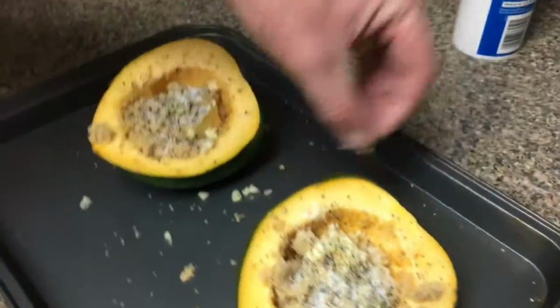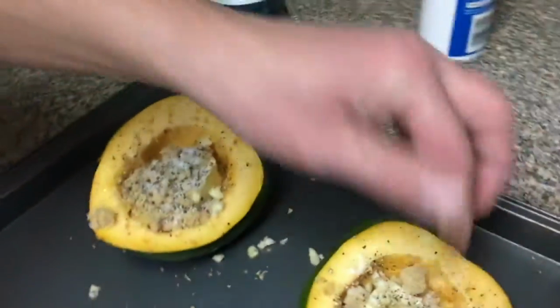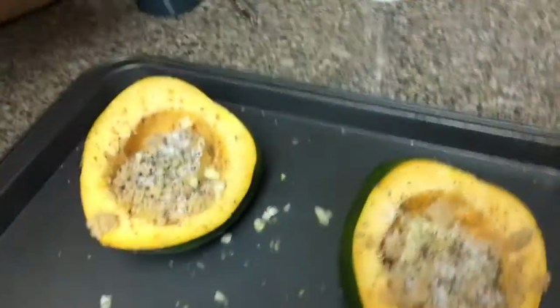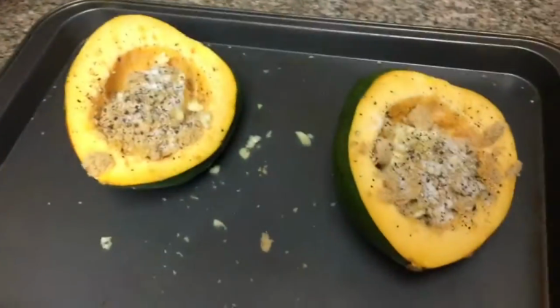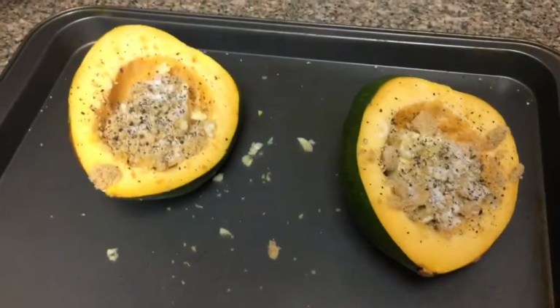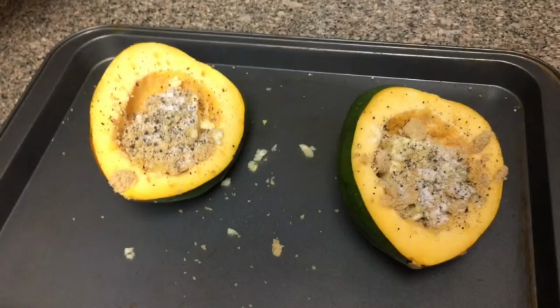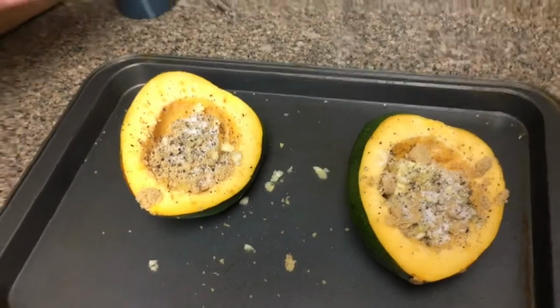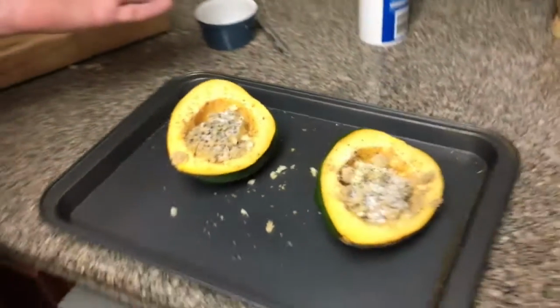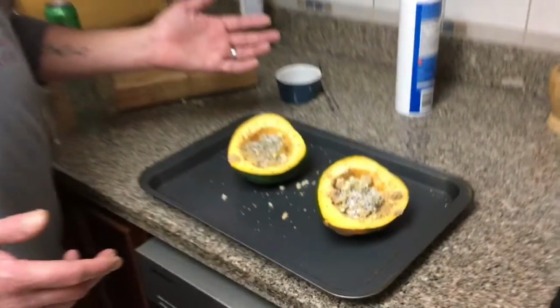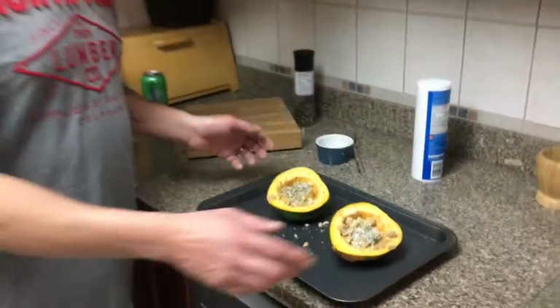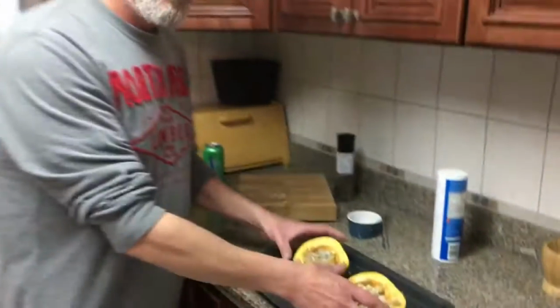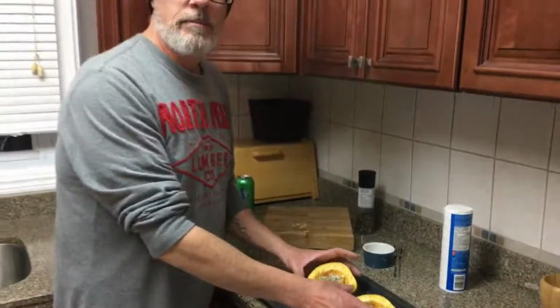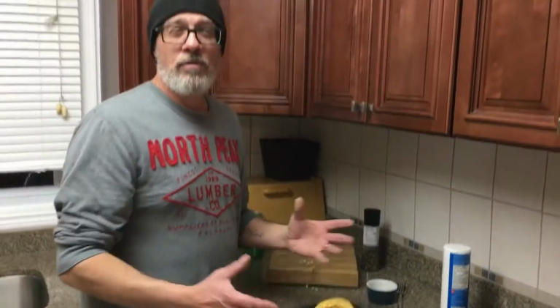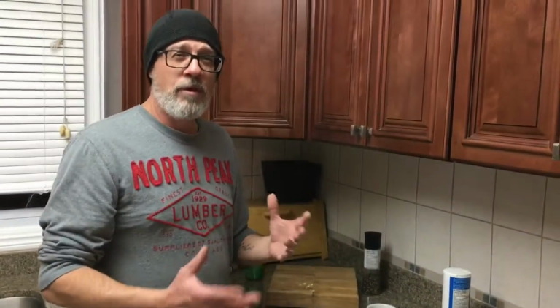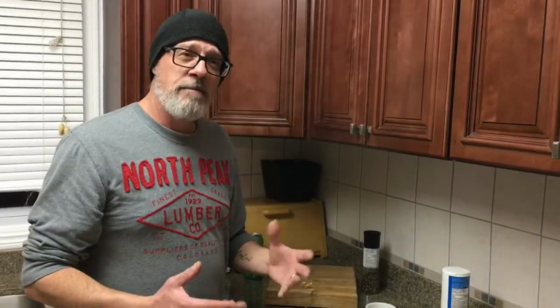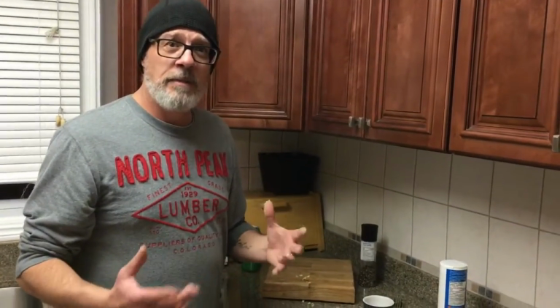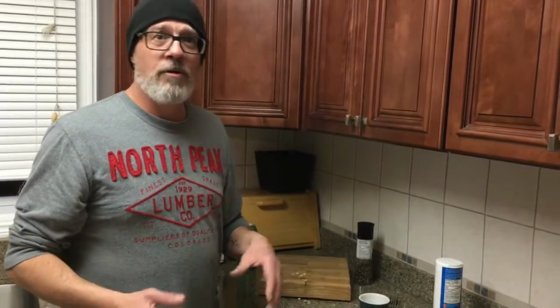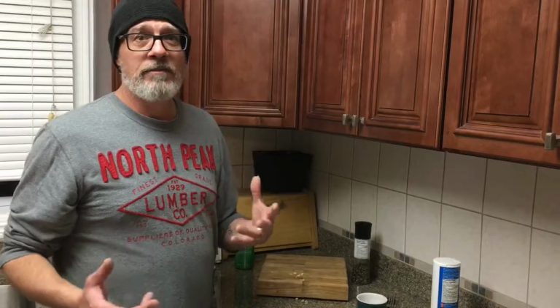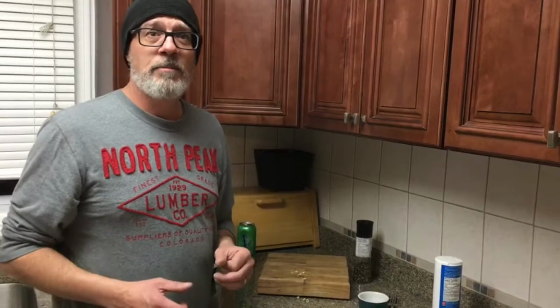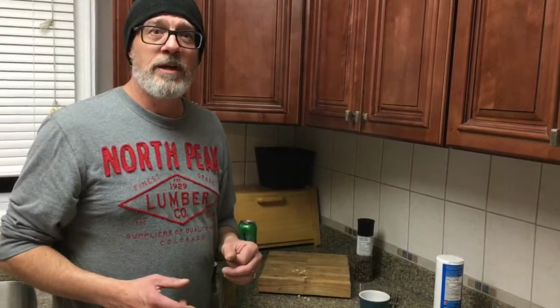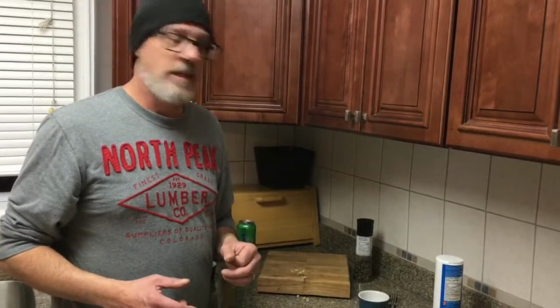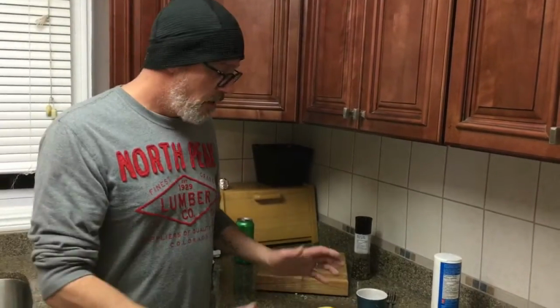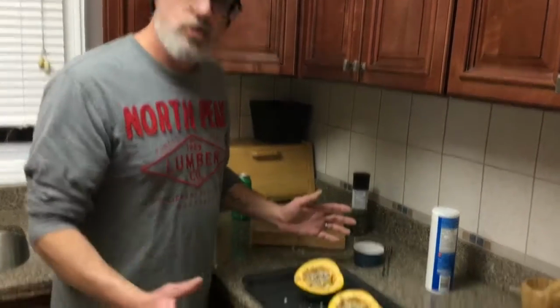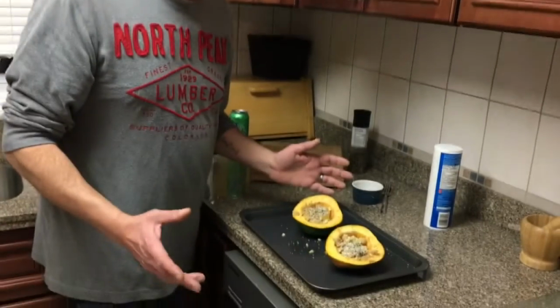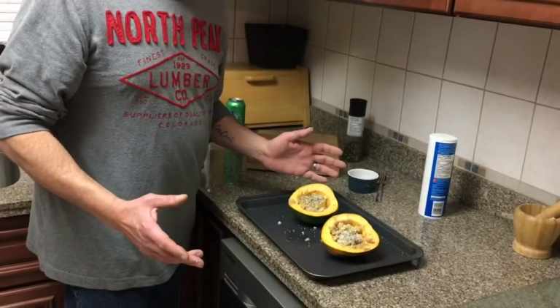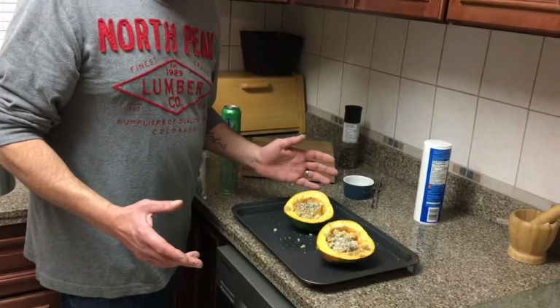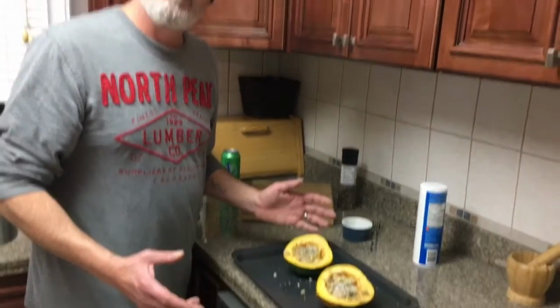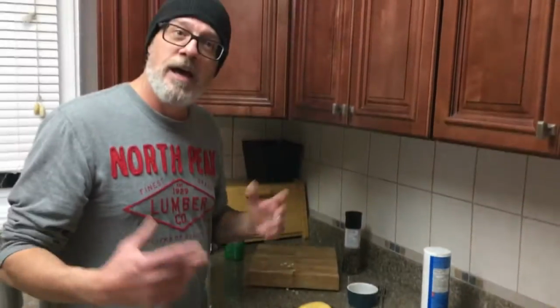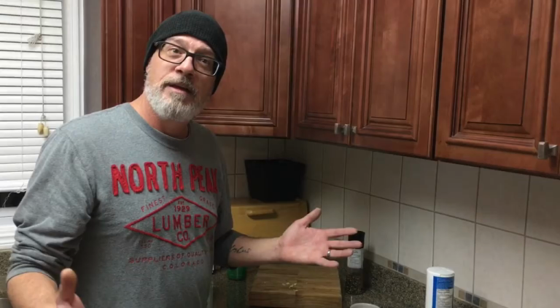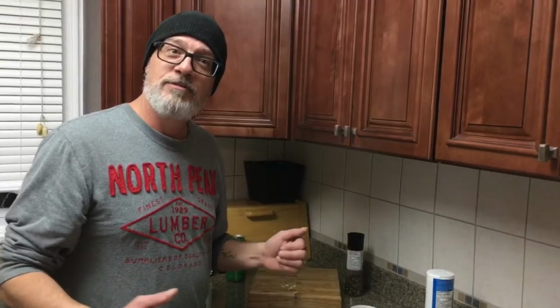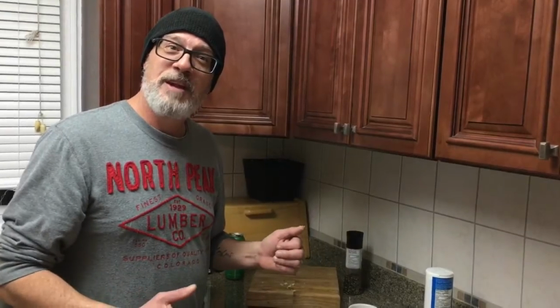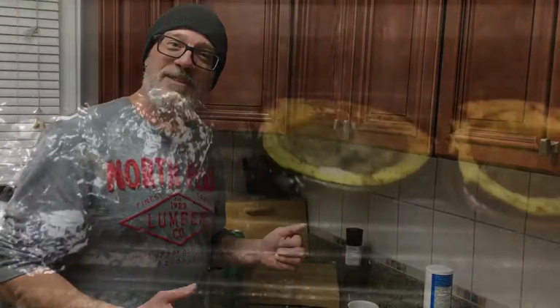I'm going to put these out on the grill. It's been heating up to about 400 degrees Fahrenheit. These should take about 45 minutes, maybe an hour — that'll give us time to prep the rest of the dinner. I'll show you a shot of it when we take it off. Thanks for tuning in, we'll see you soon.